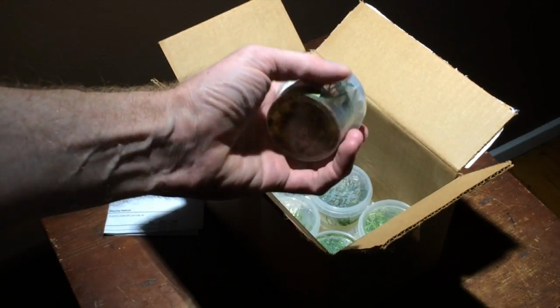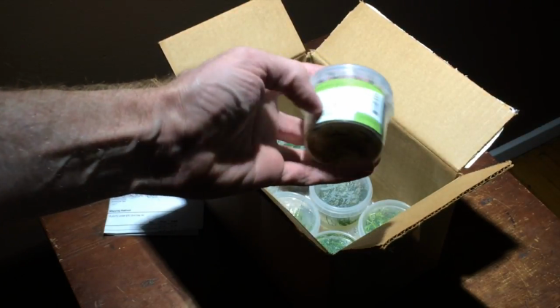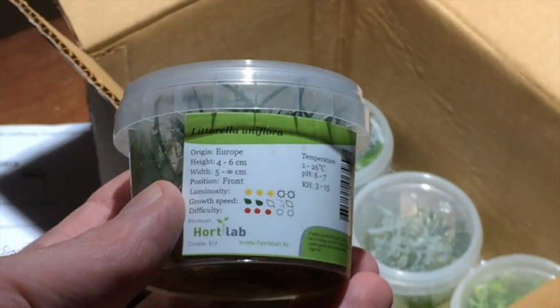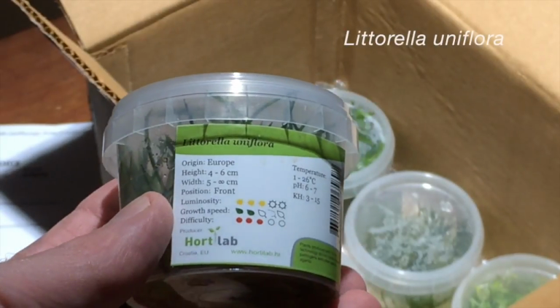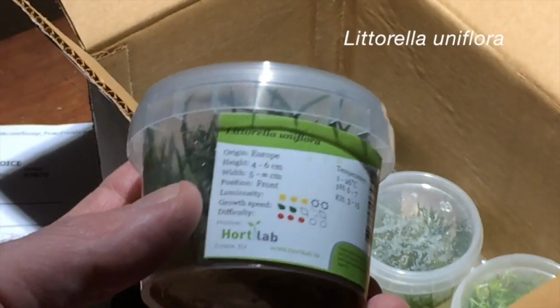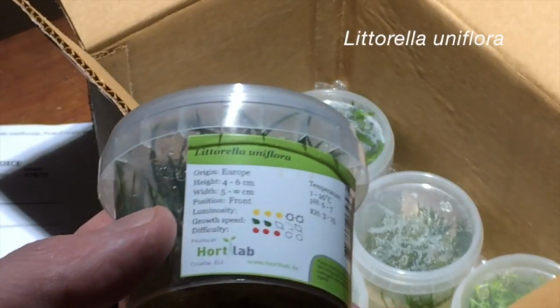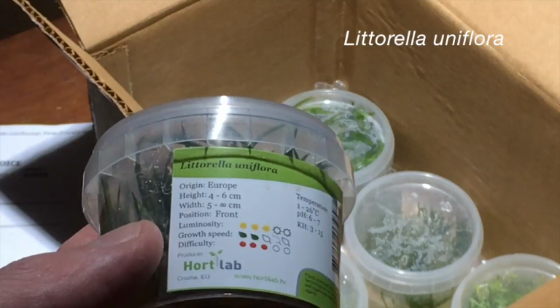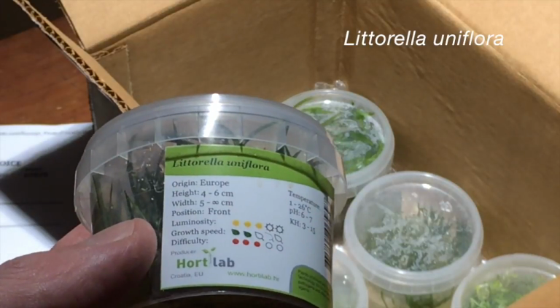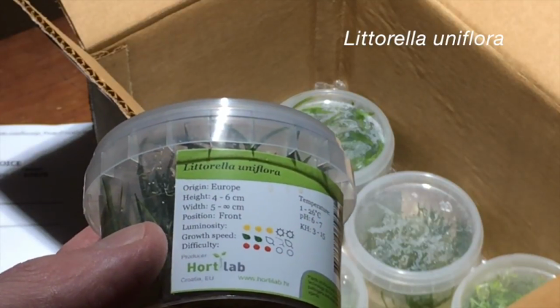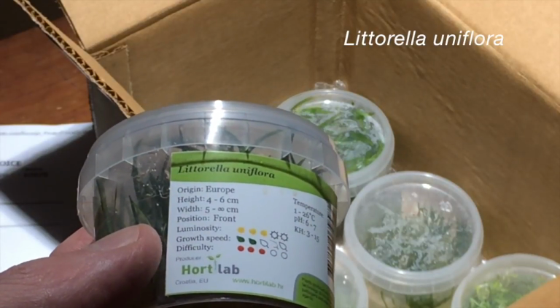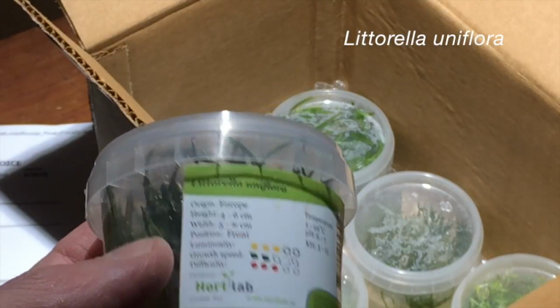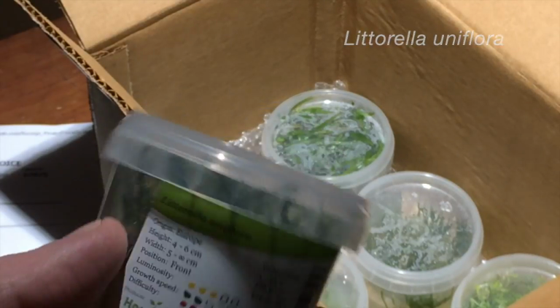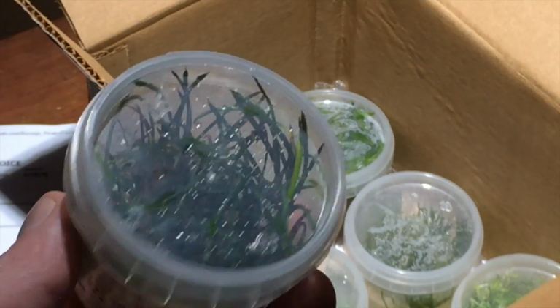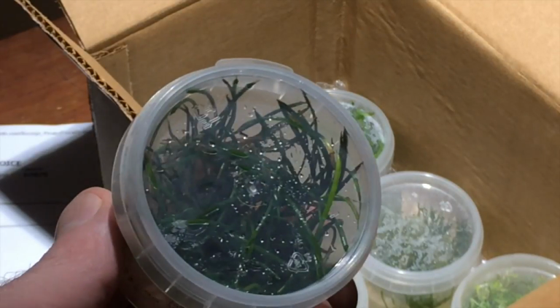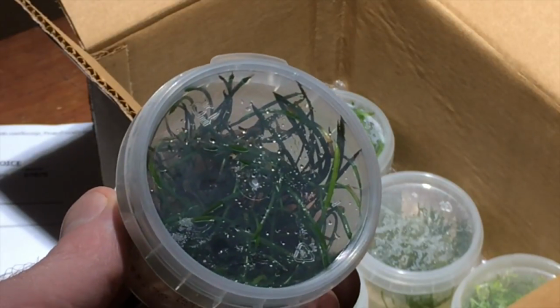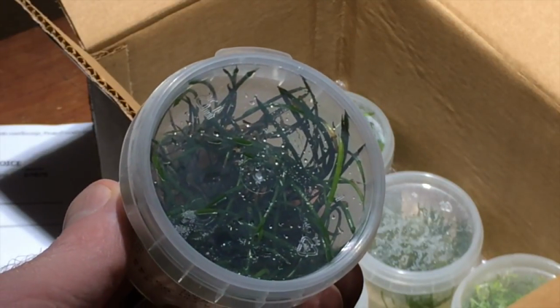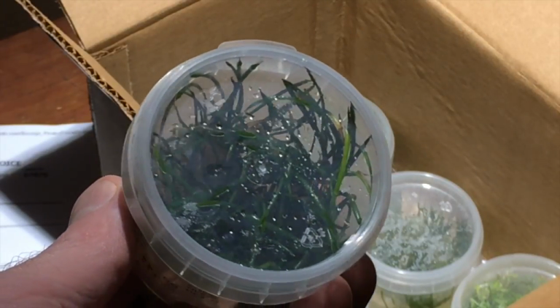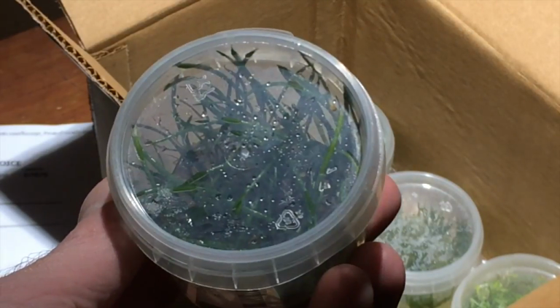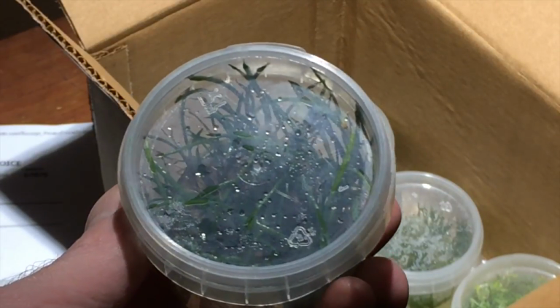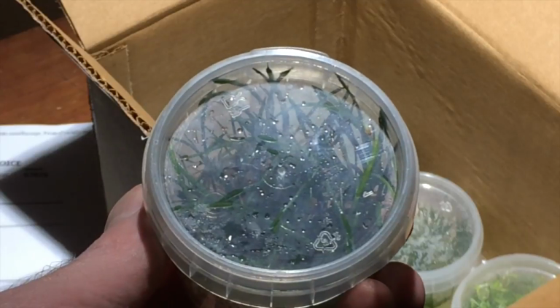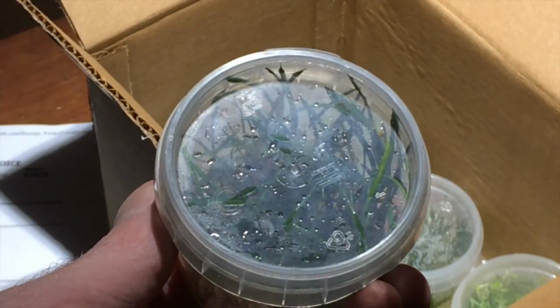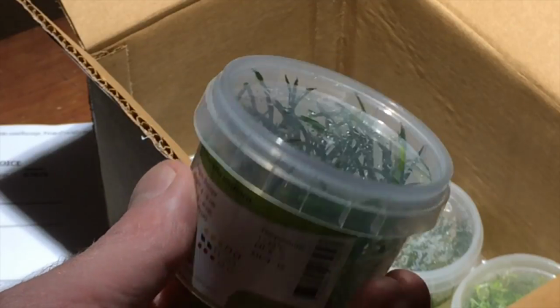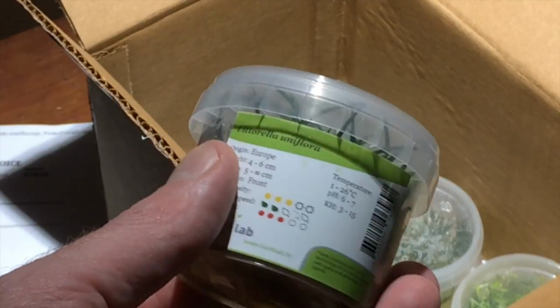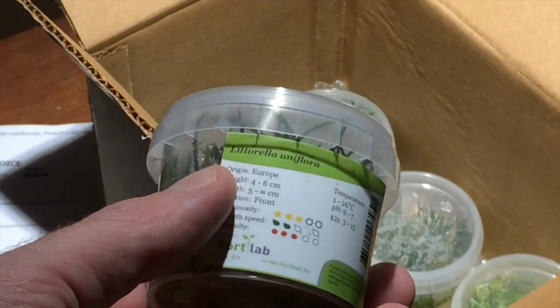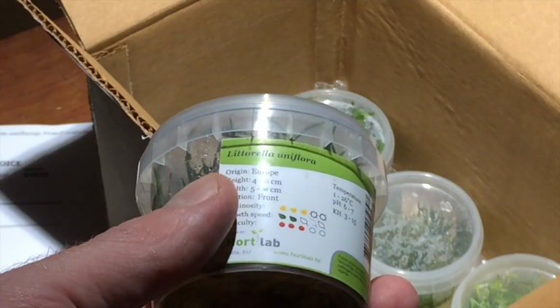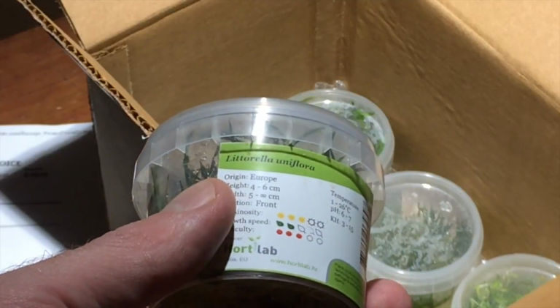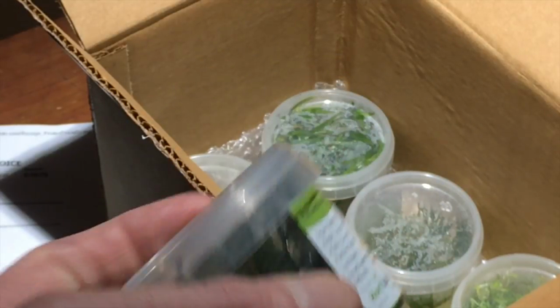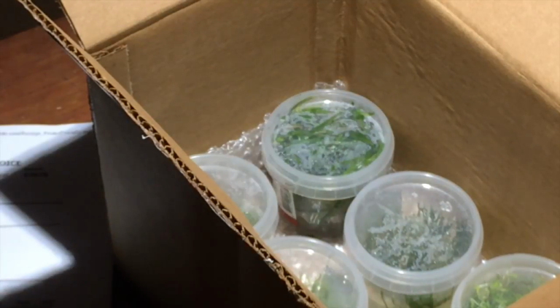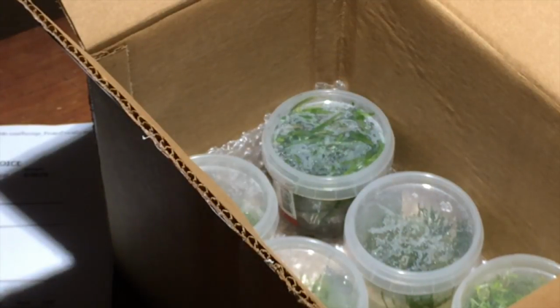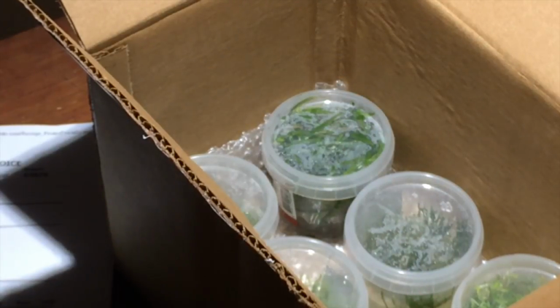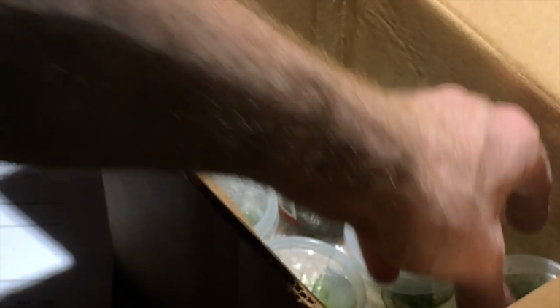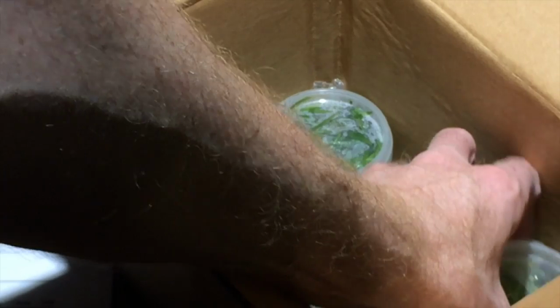Plant number one is a cool little native North American species, Littorella uniflora, aka American shoreweed. This little plant just grows in very, very clean lakes in northern North America.